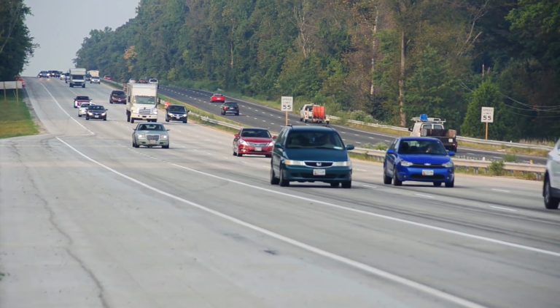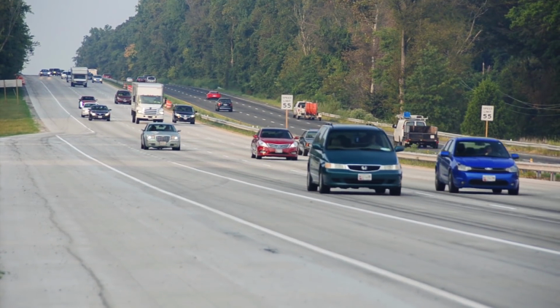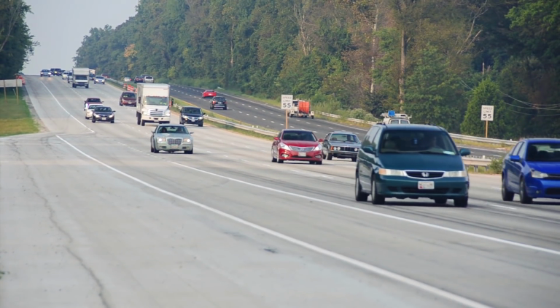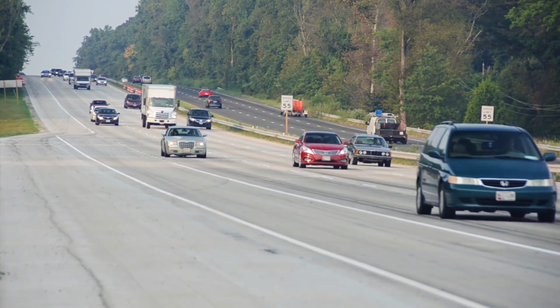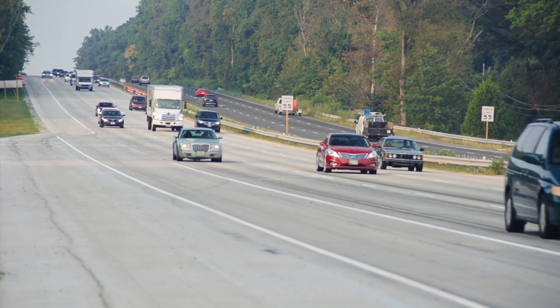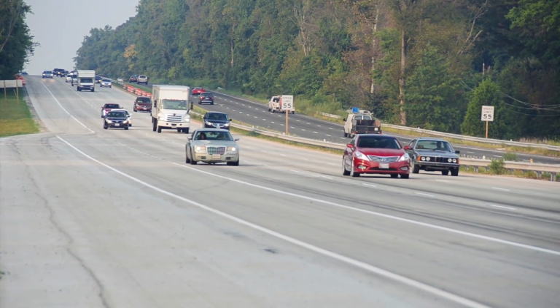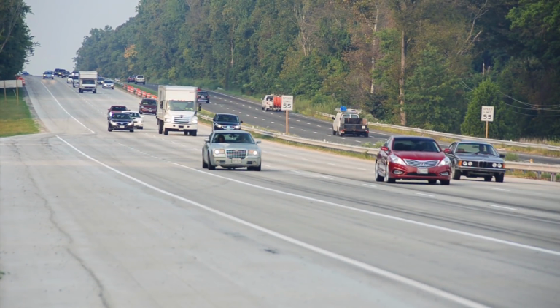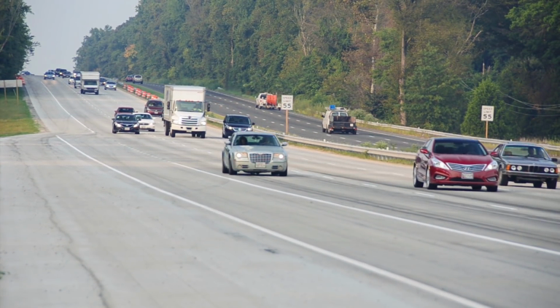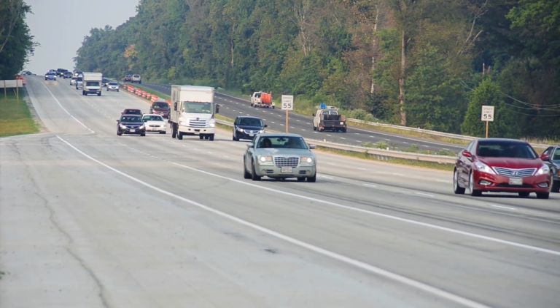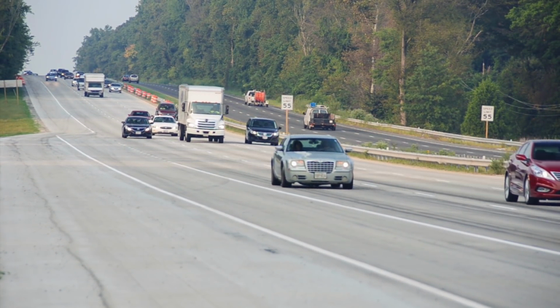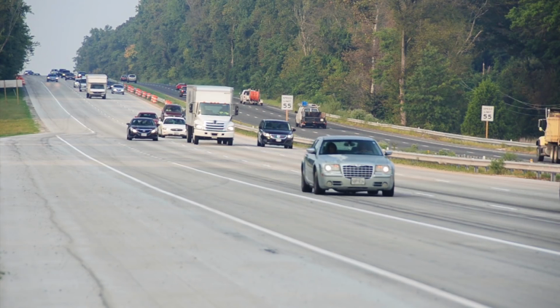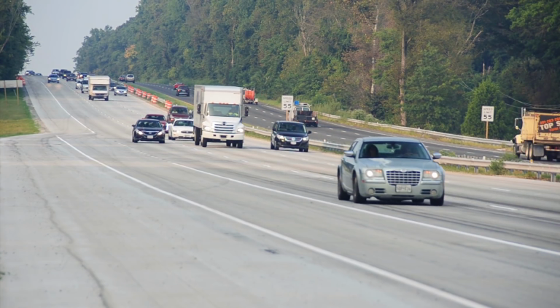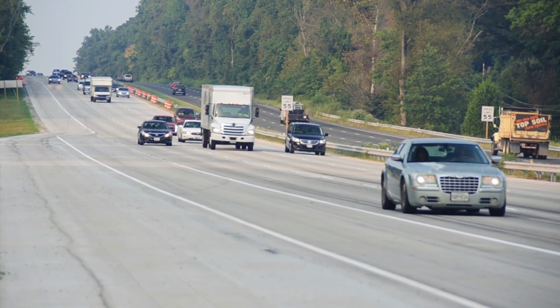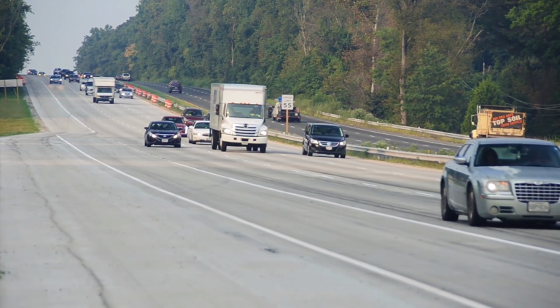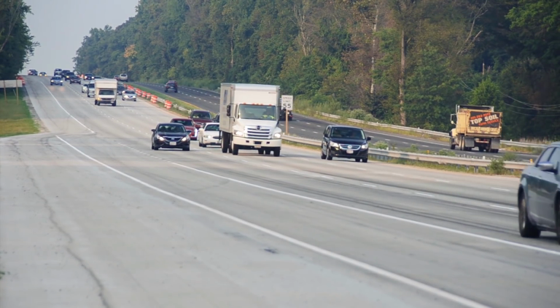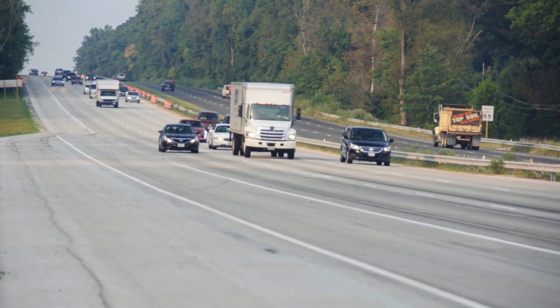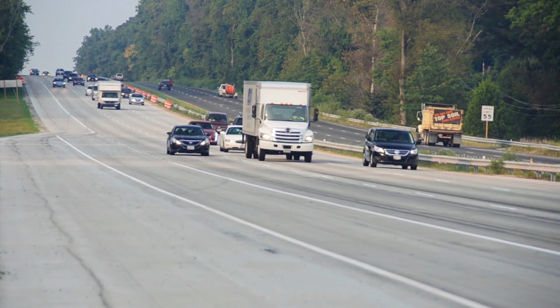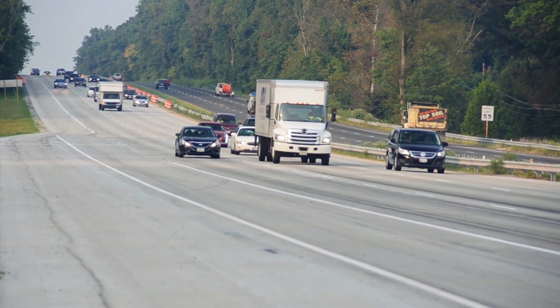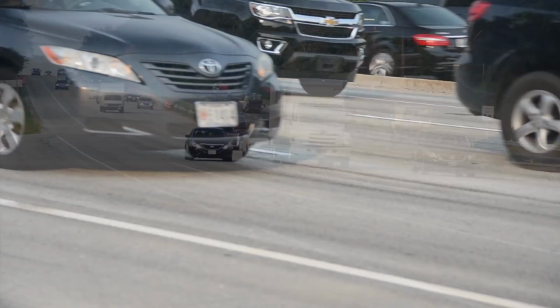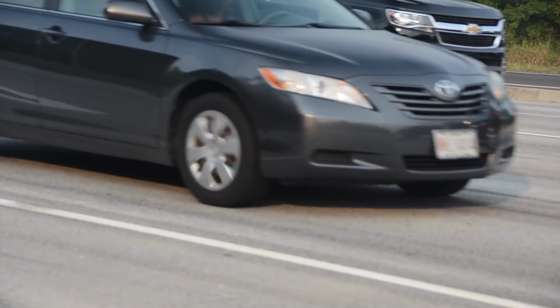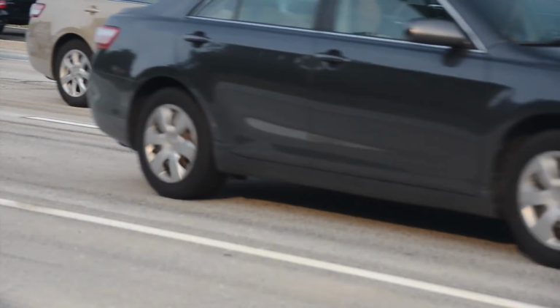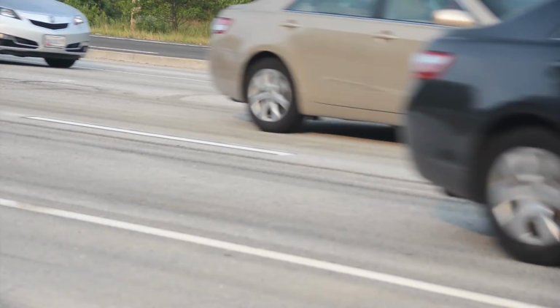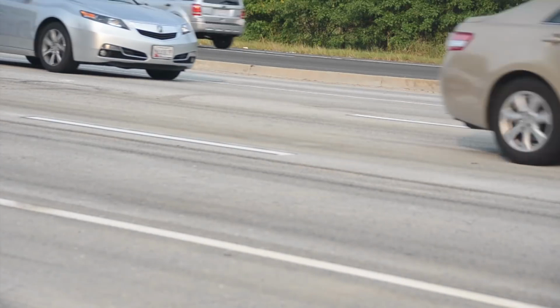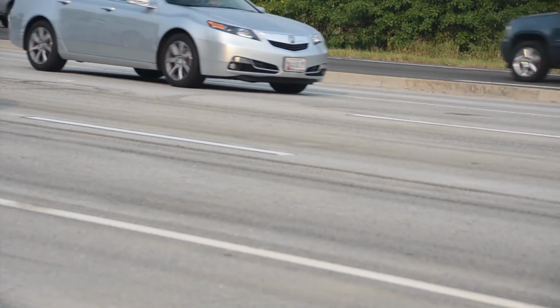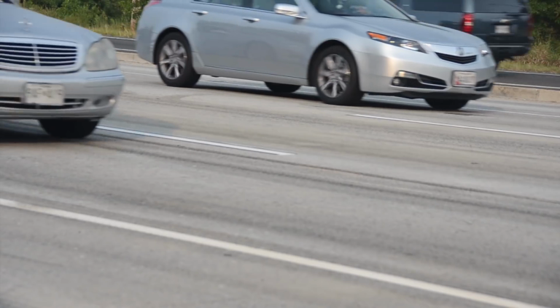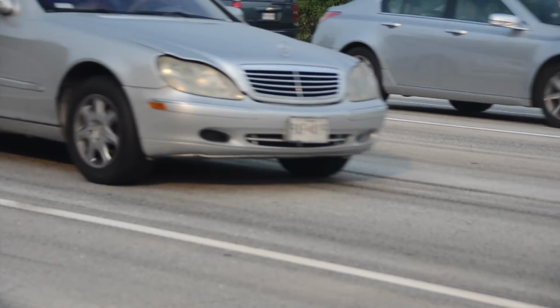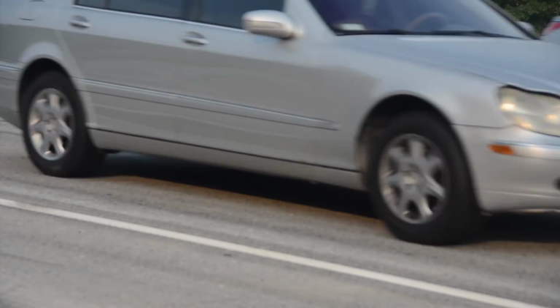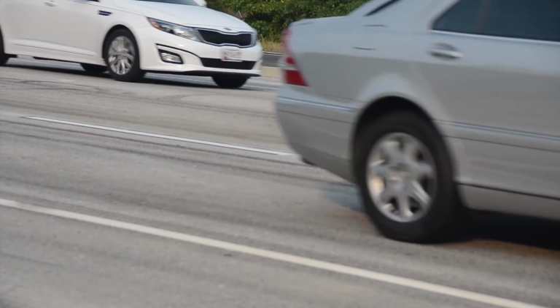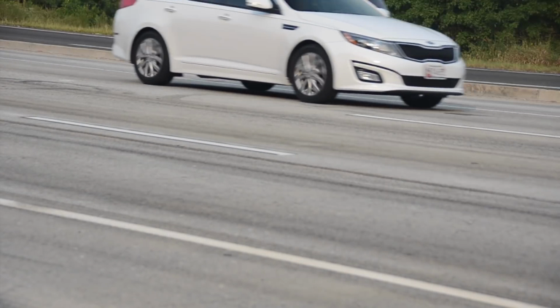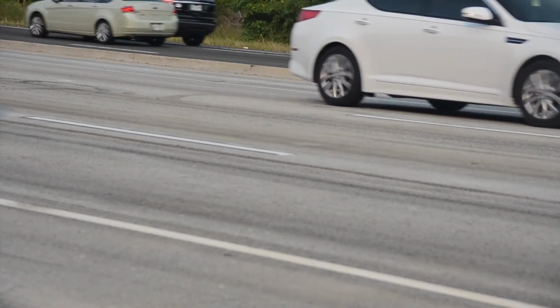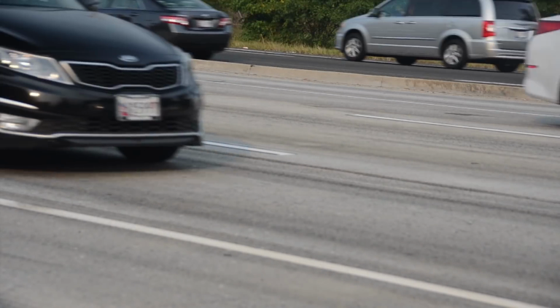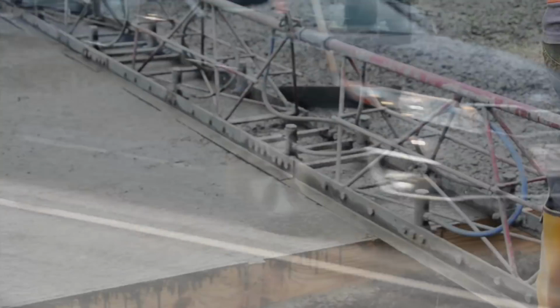Now that Route 210 is complete, it is the largest concrete overlay in Maryland's history, totaling 1.43 miles or 40,269 square yards. More than 27,000 vehicles drive over this section daily.